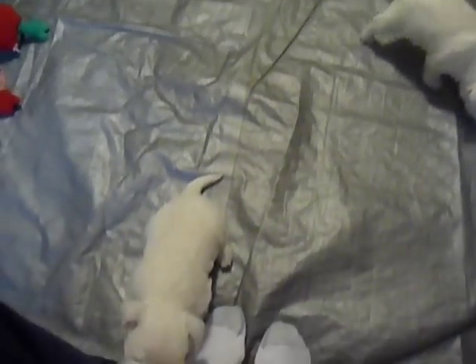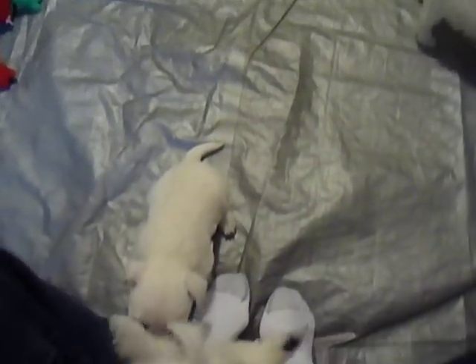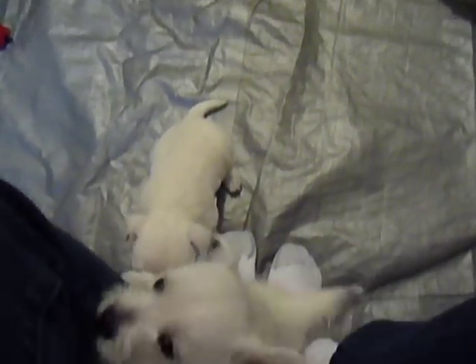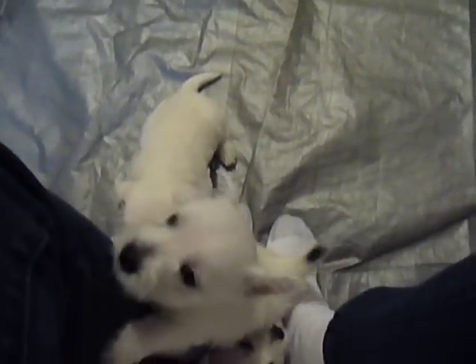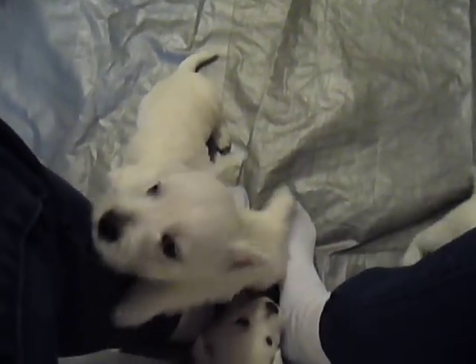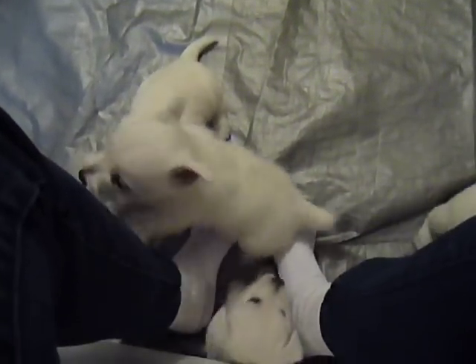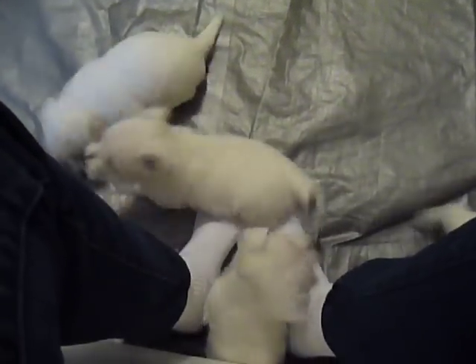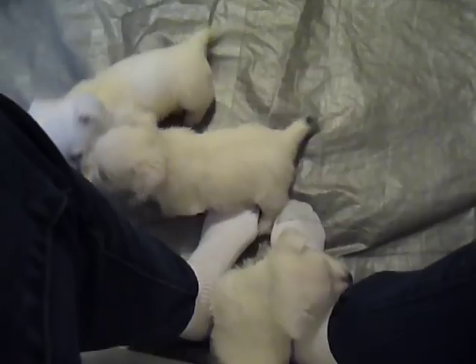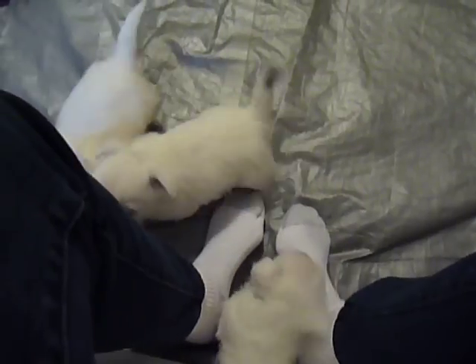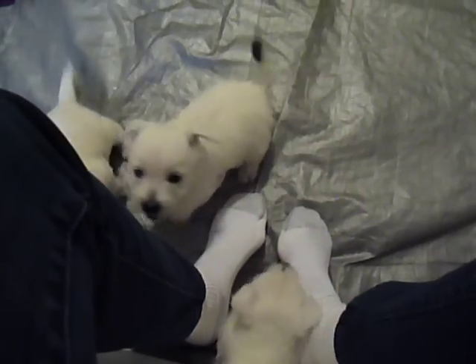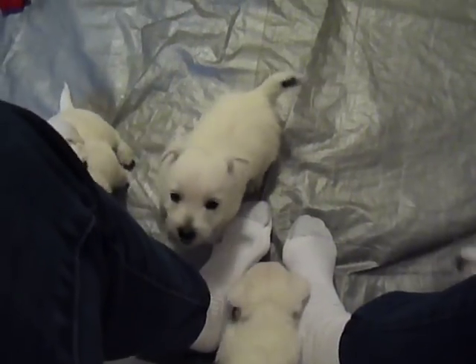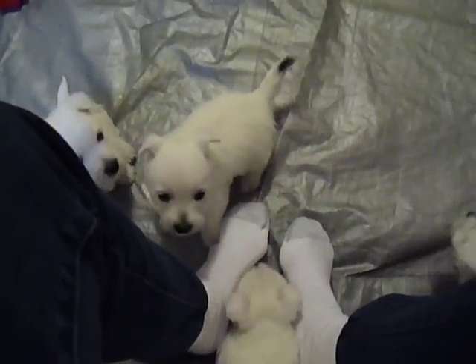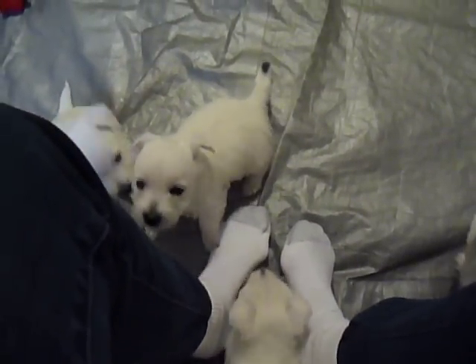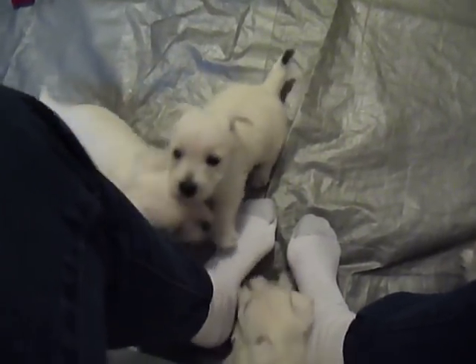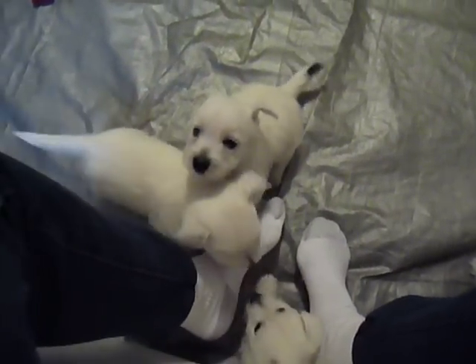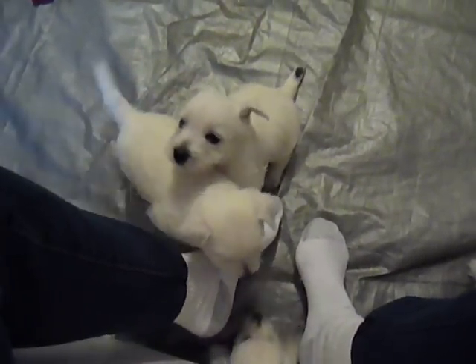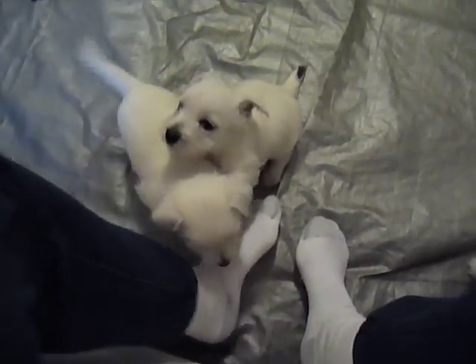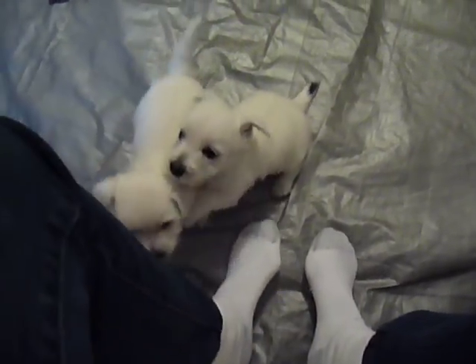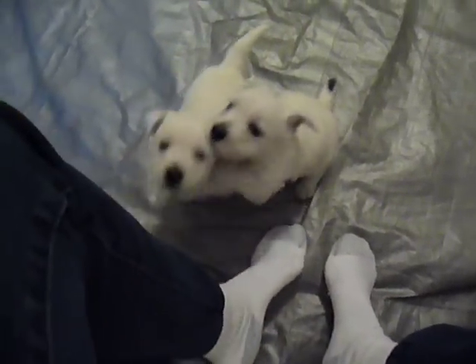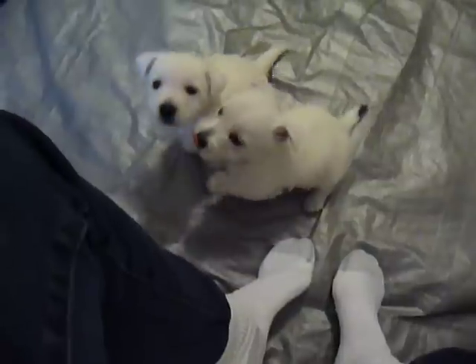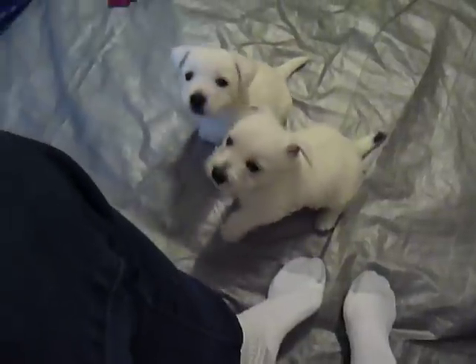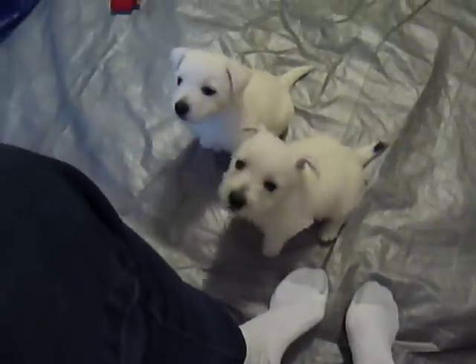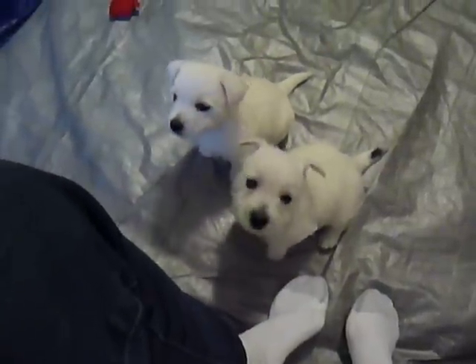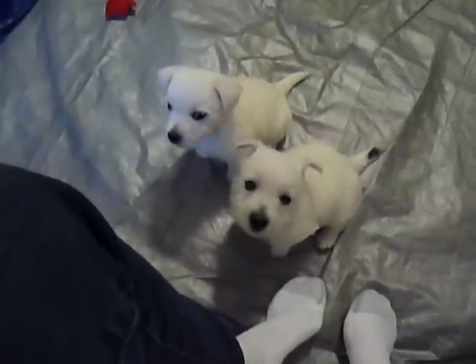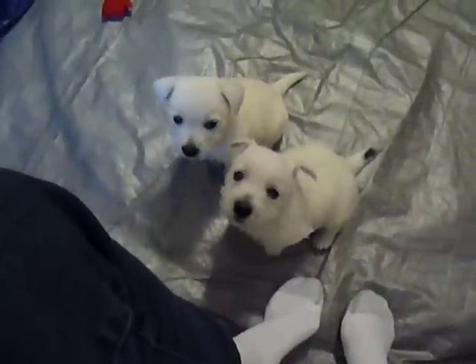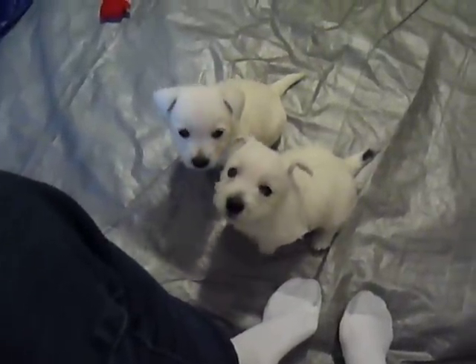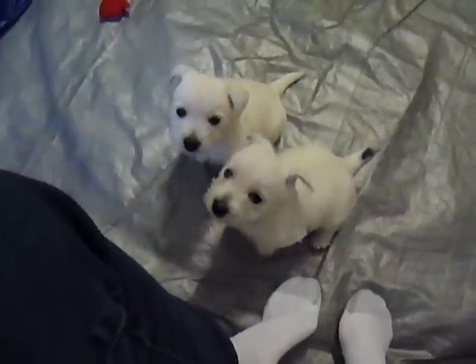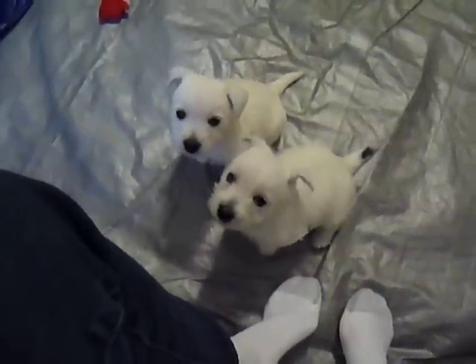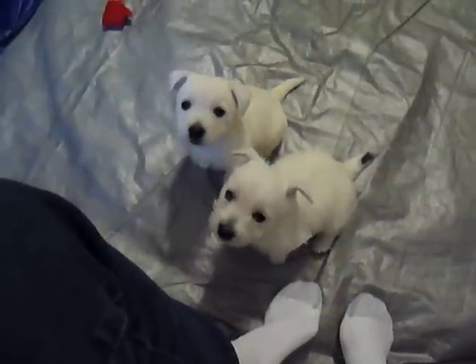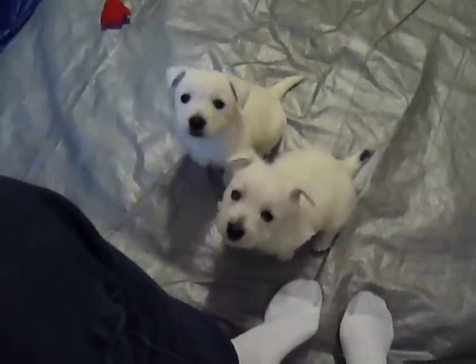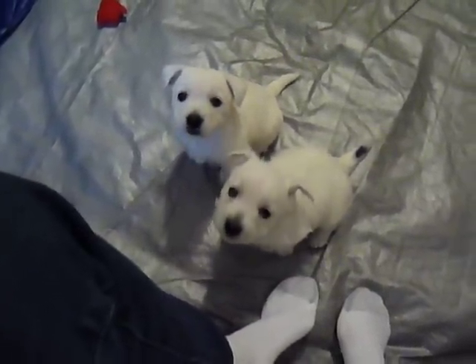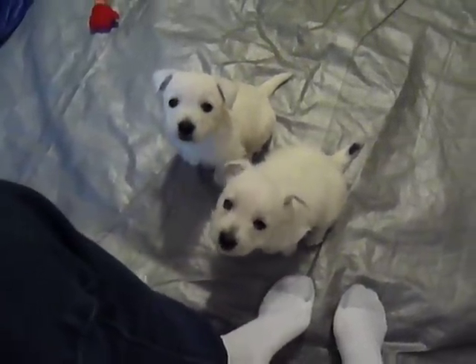This little guy here, trying to get up on this bench where I'm seated with the black tail, is a male. And next to him, the one without any color-coding on its tail, is also a male.